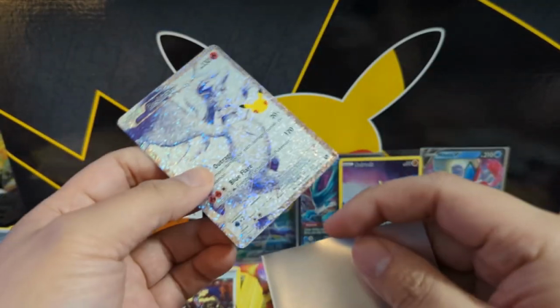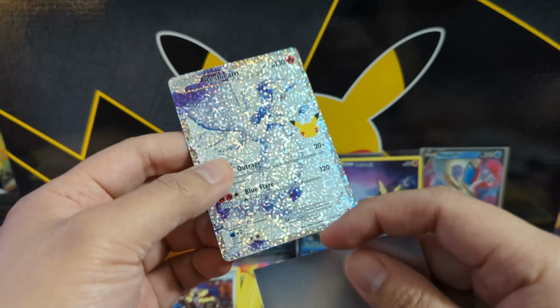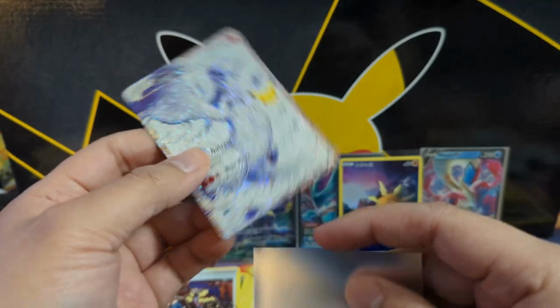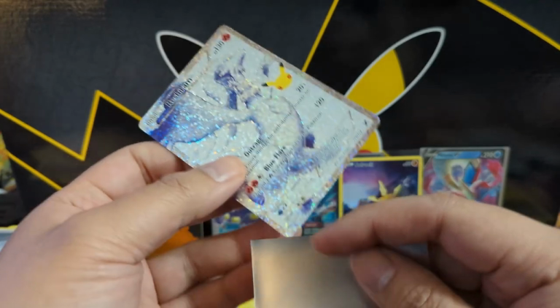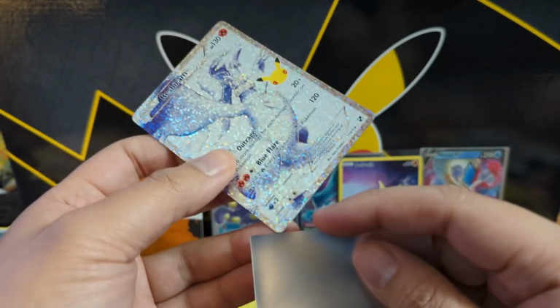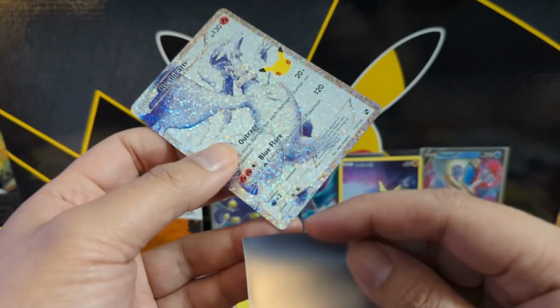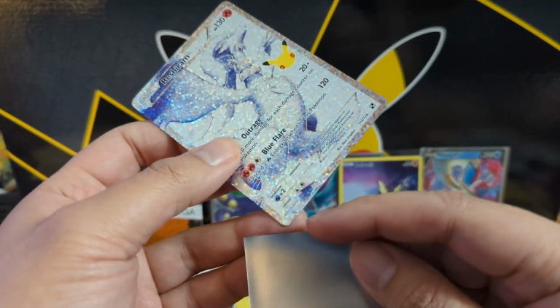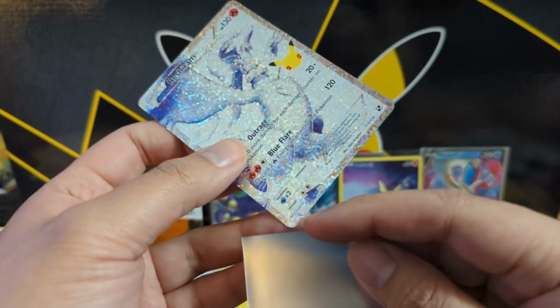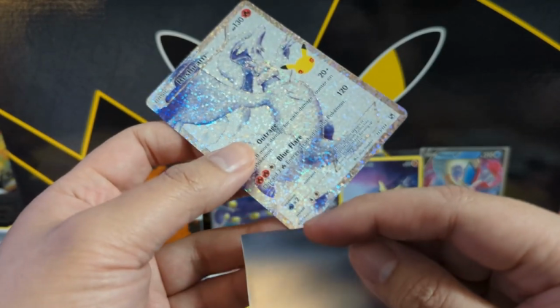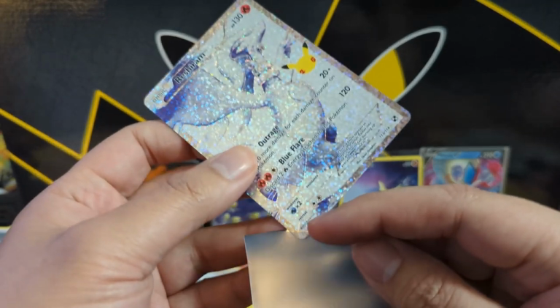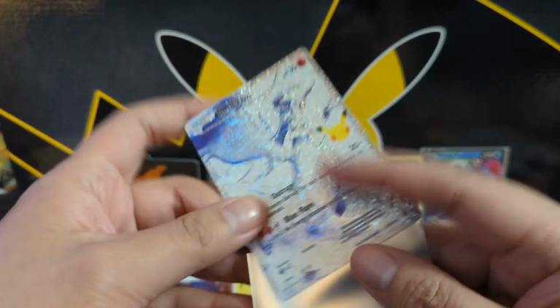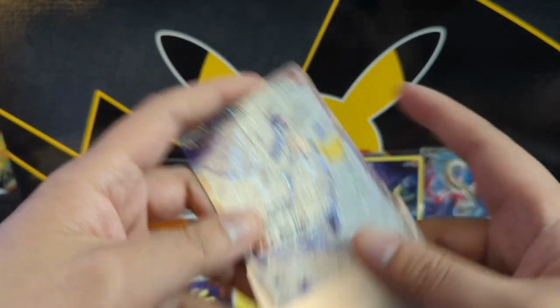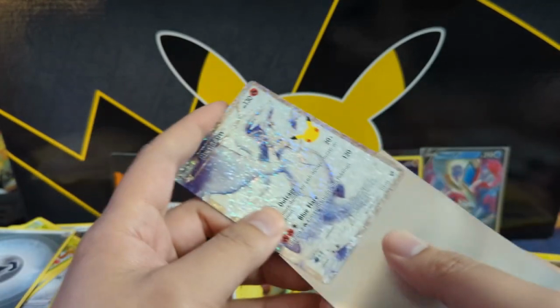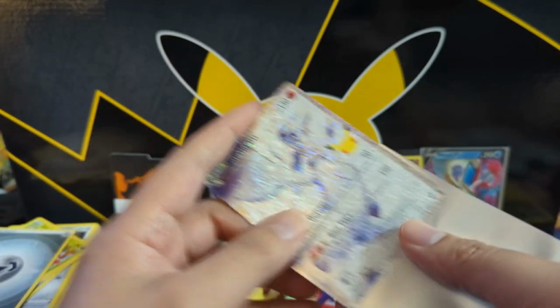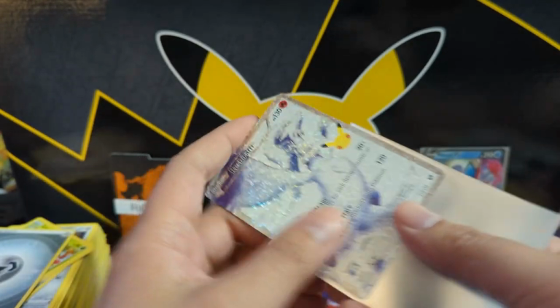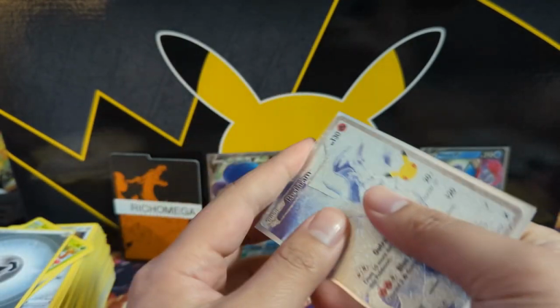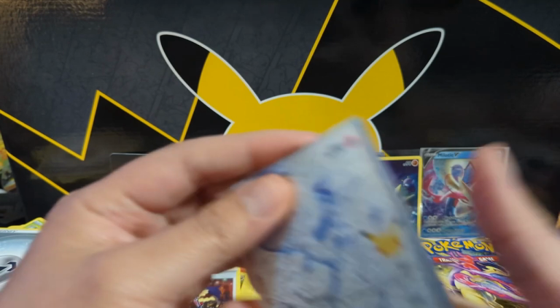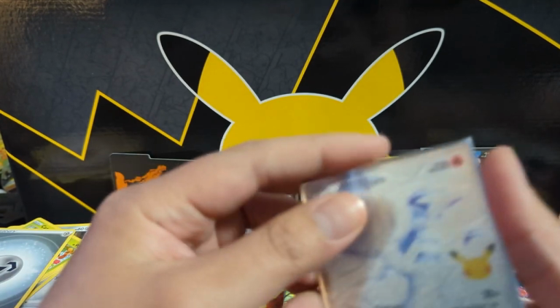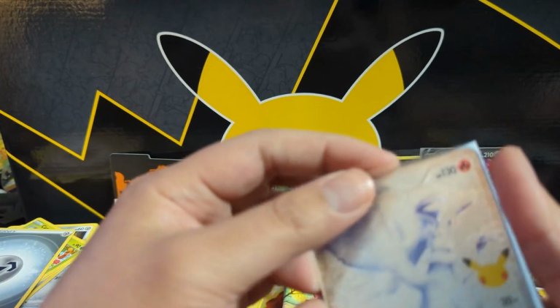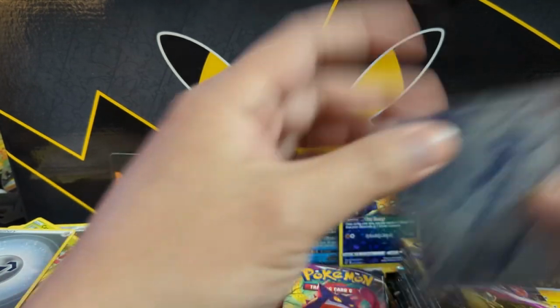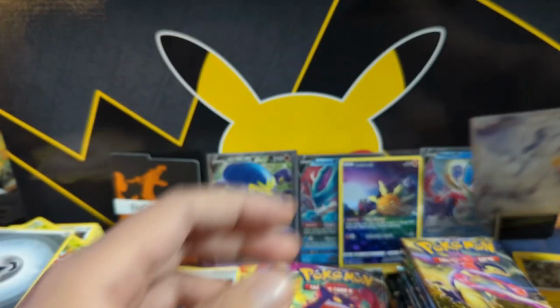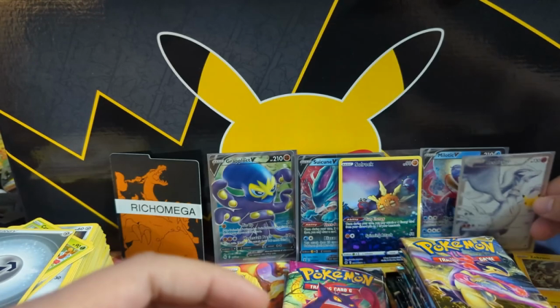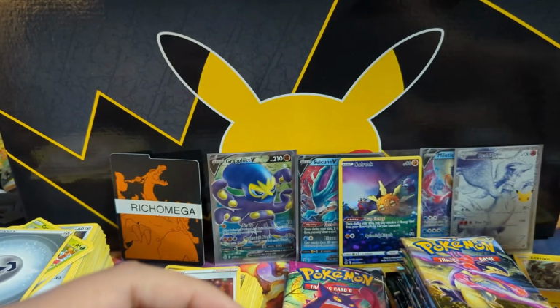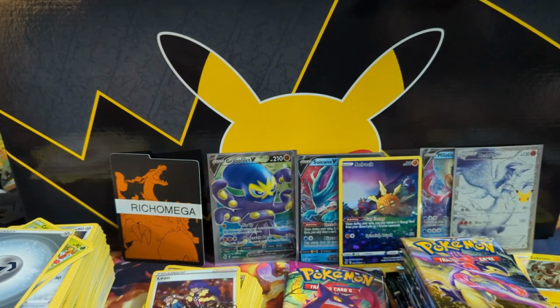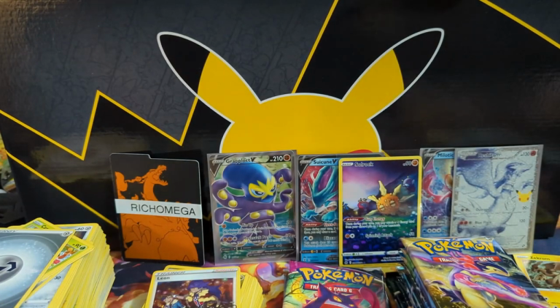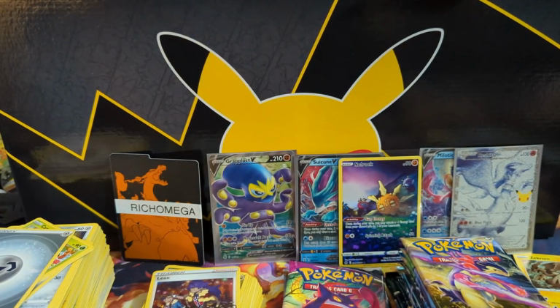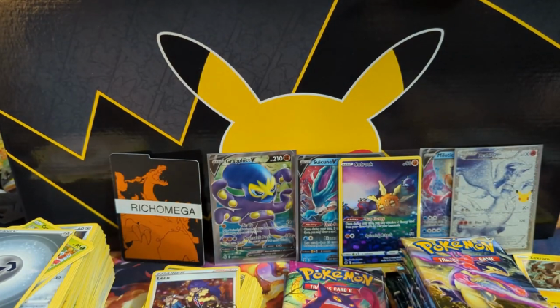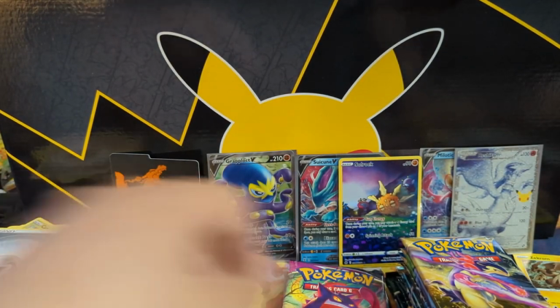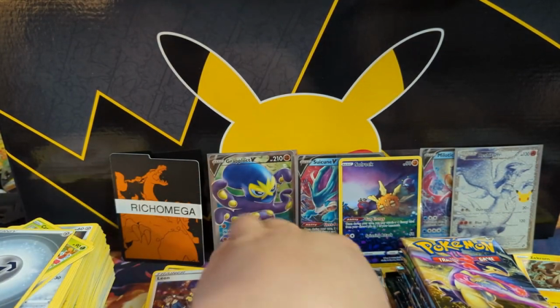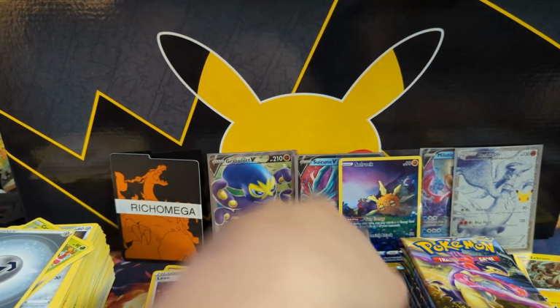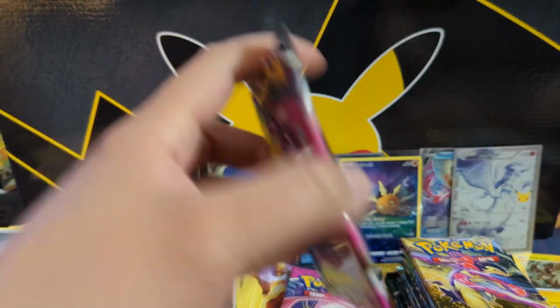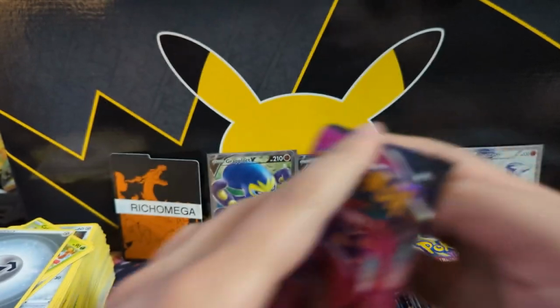Reshiram and Zekrom — I think within Celebrations that was like the darker card aesthetic; I did like it. Alright, let's go to Fusion Strike — get our first secret rare, first big alt art hits, as we are now in the alt art era.